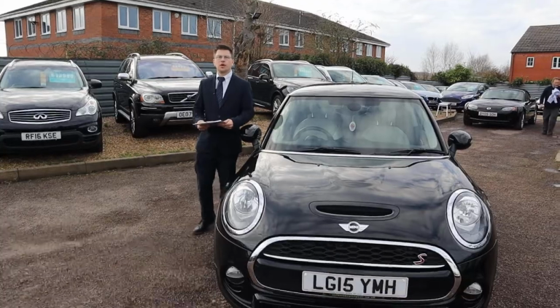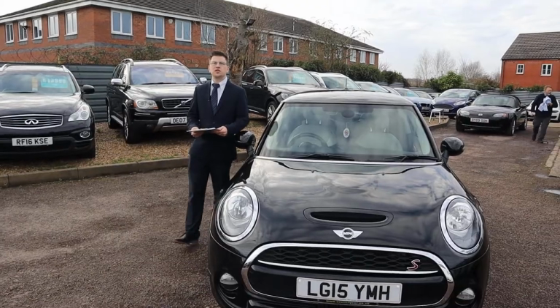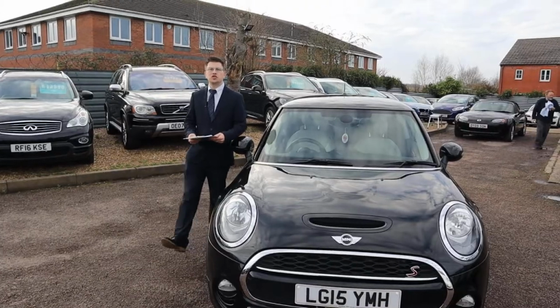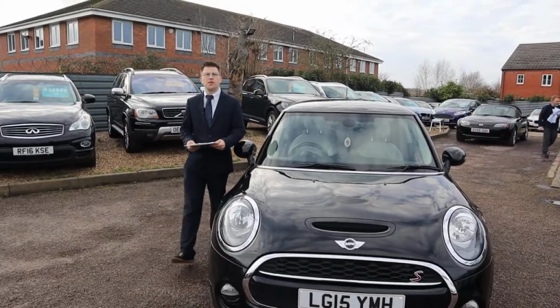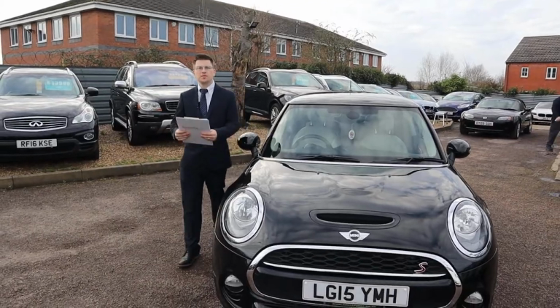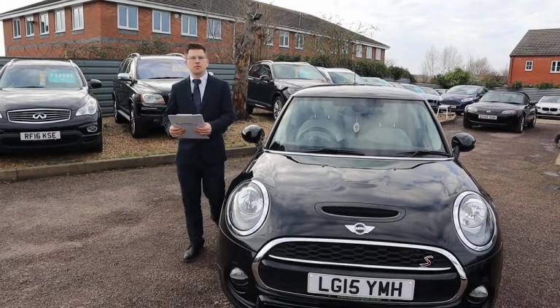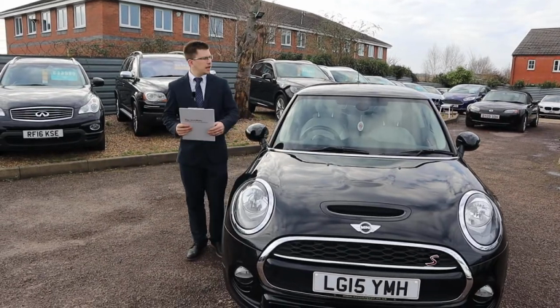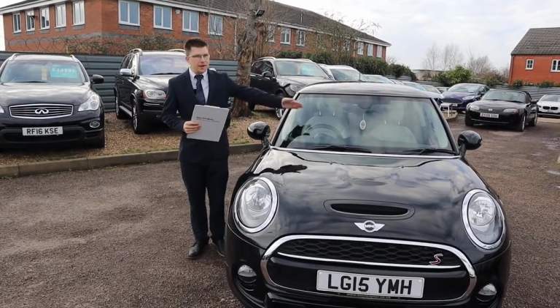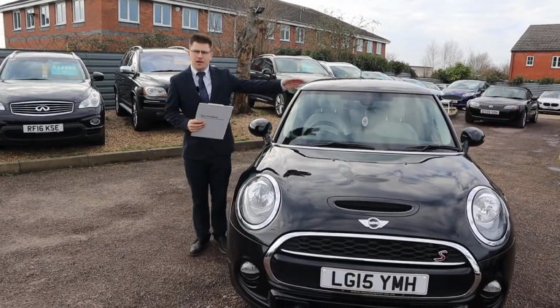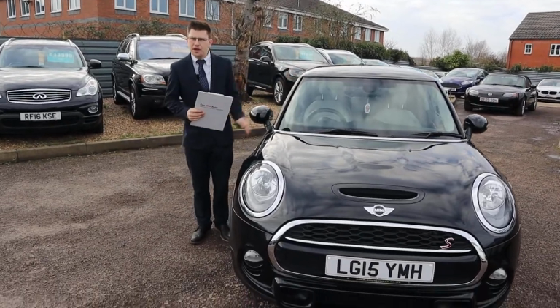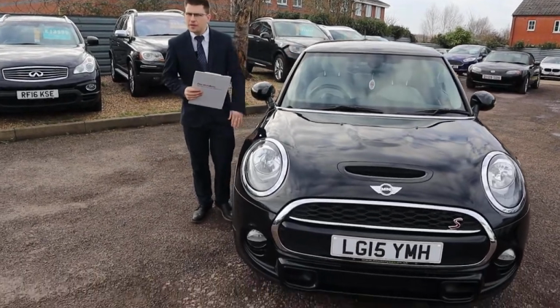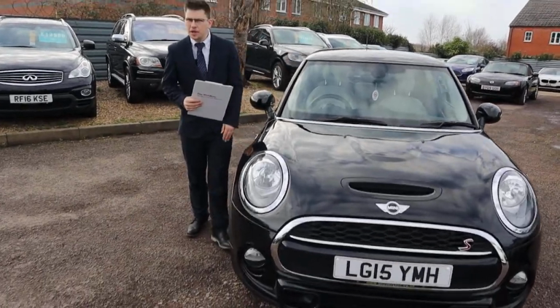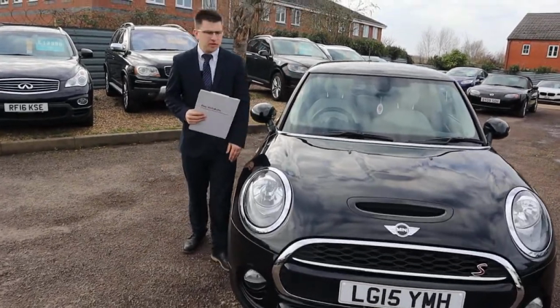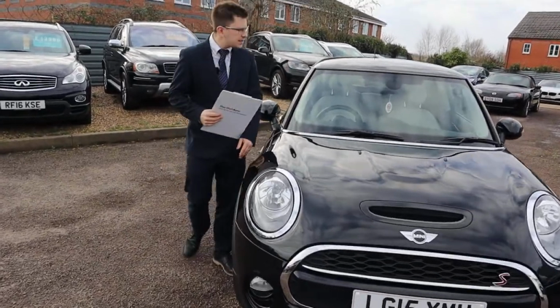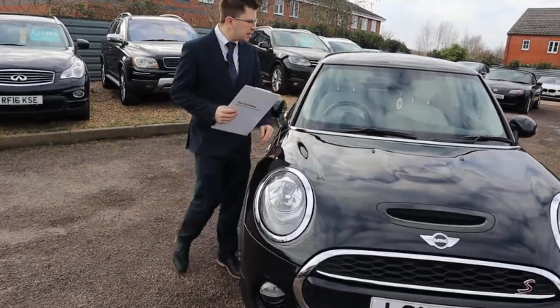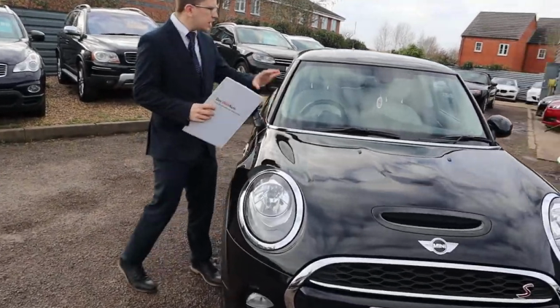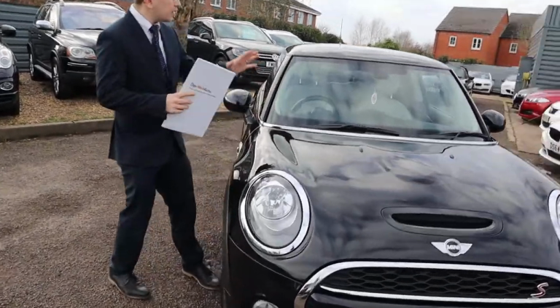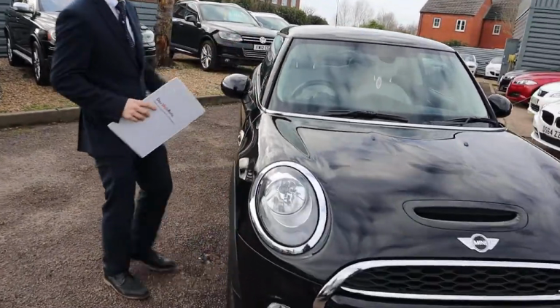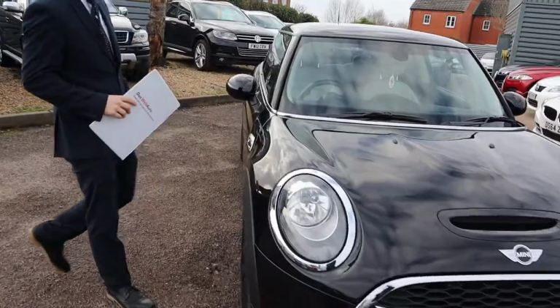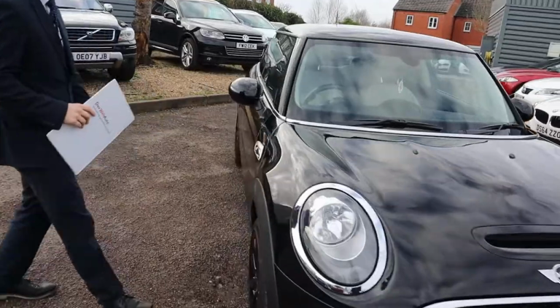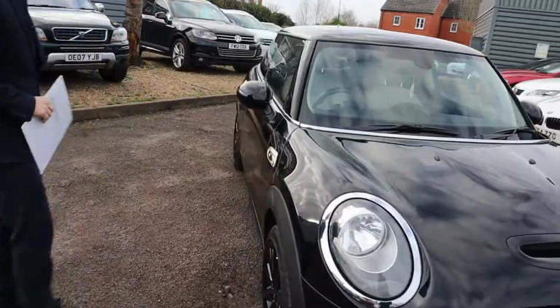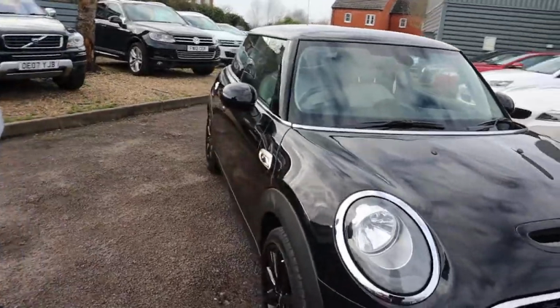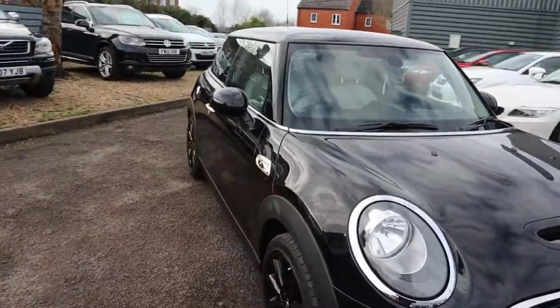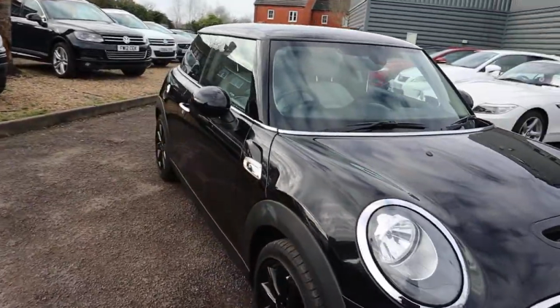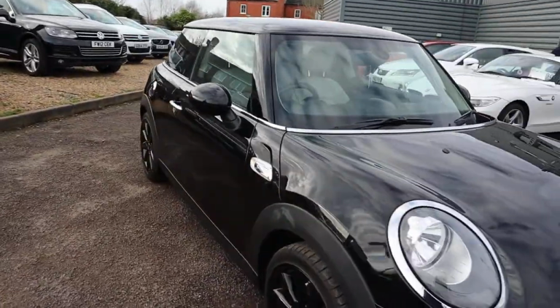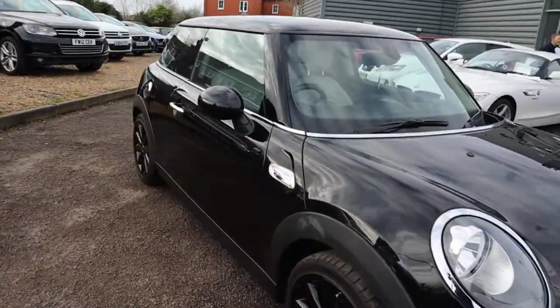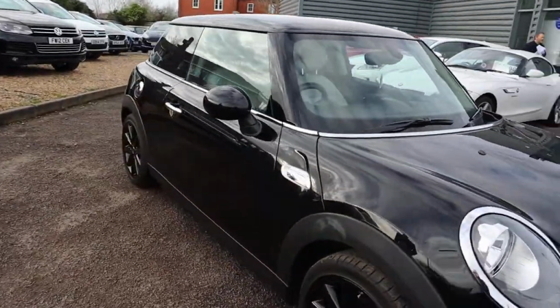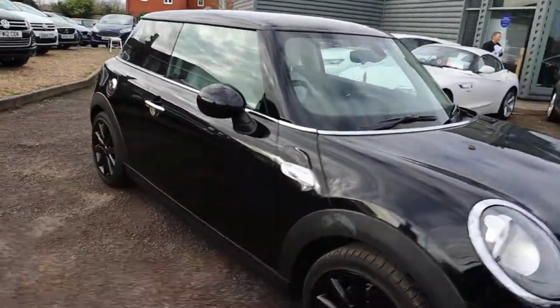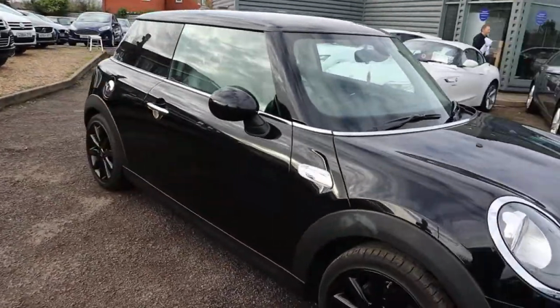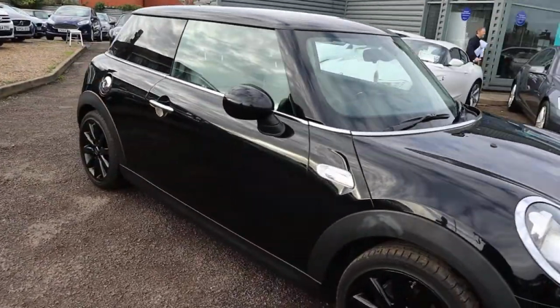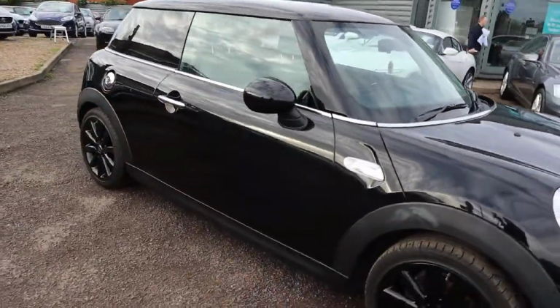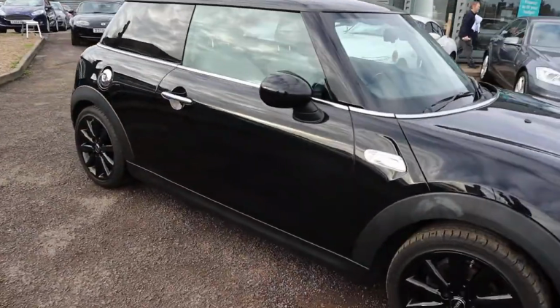Welcome to Country Car, my name's Tom. Here we have a beautiful Mini Cooper S. I'm going to give you a walk around the car today and show you a few of the features and the general condition of it.